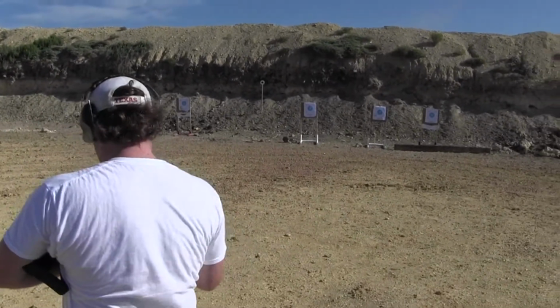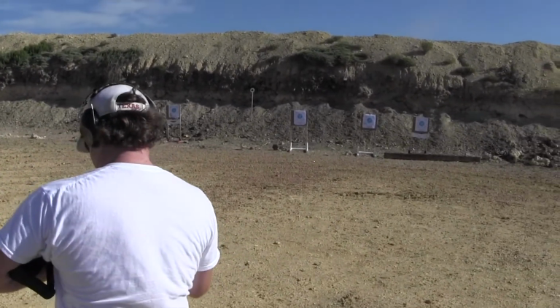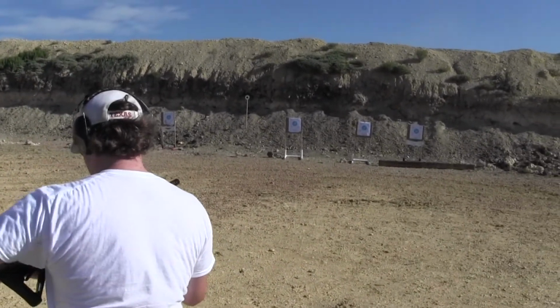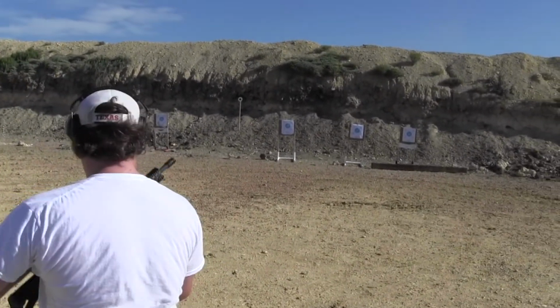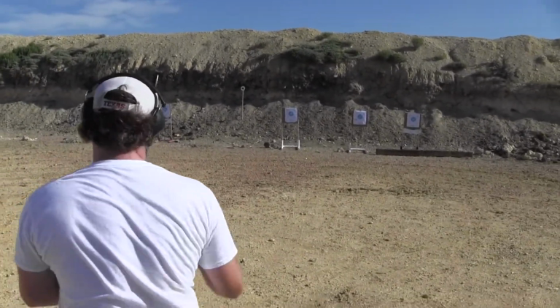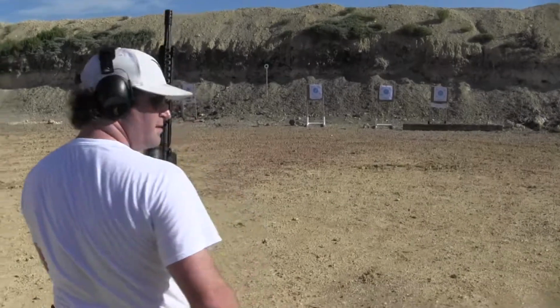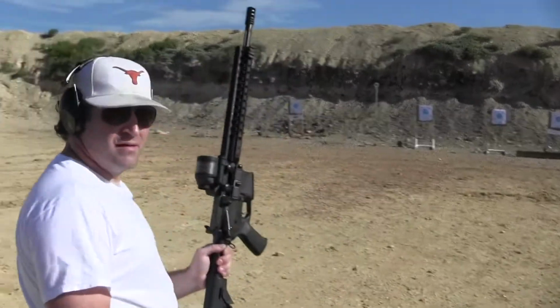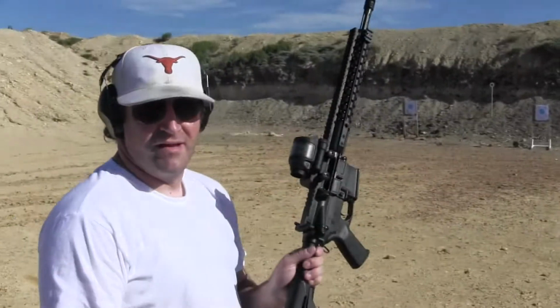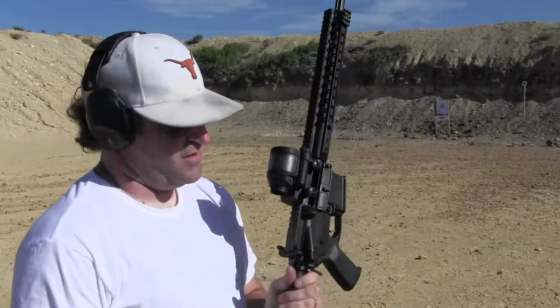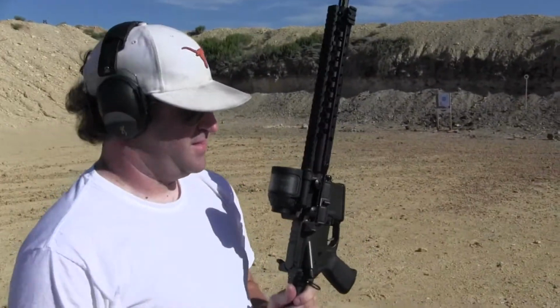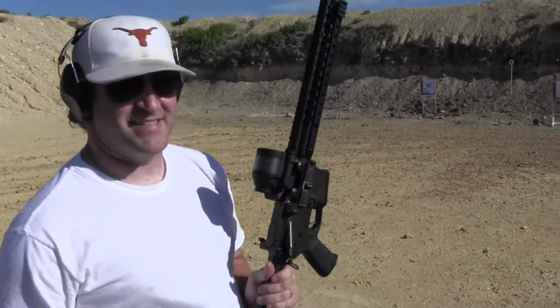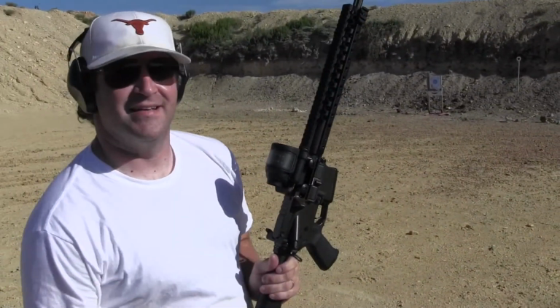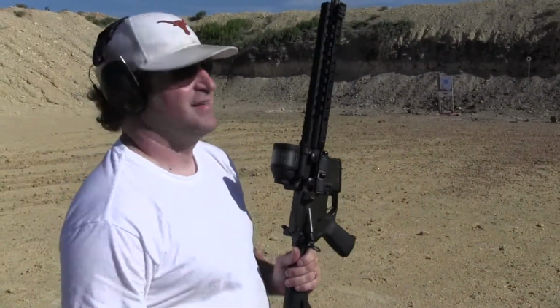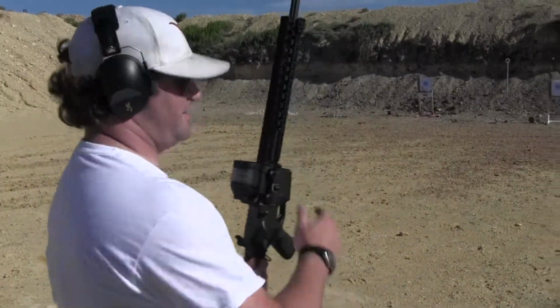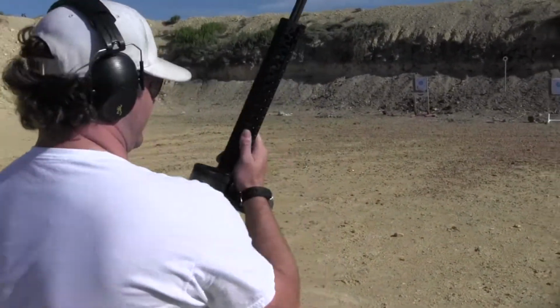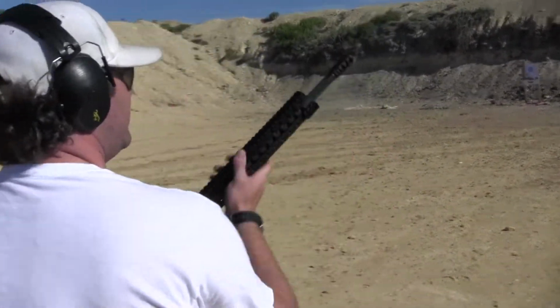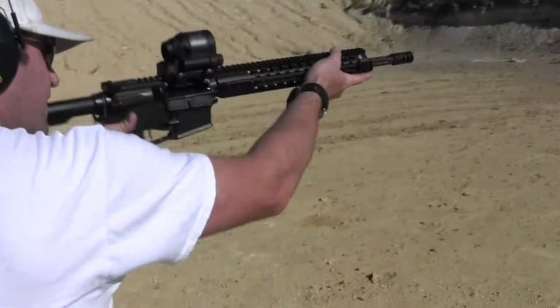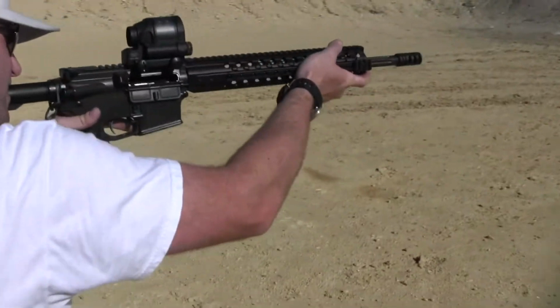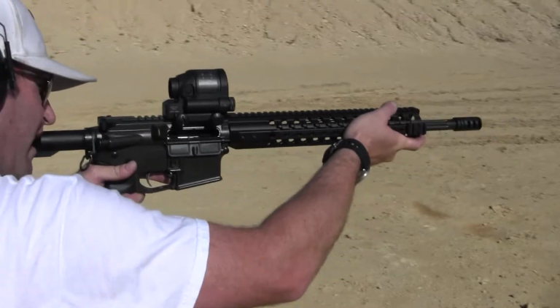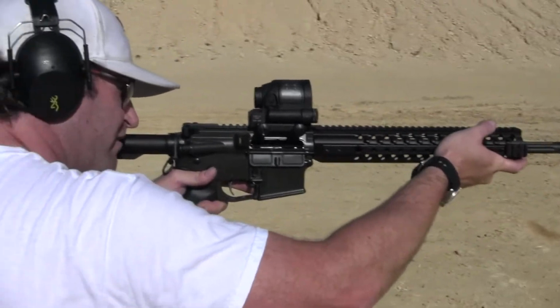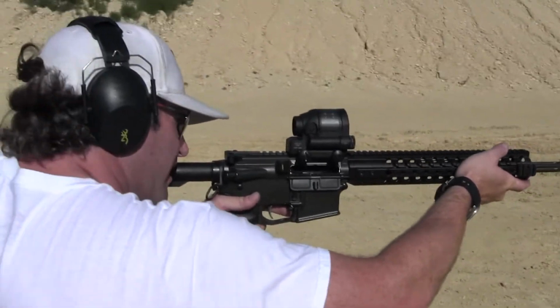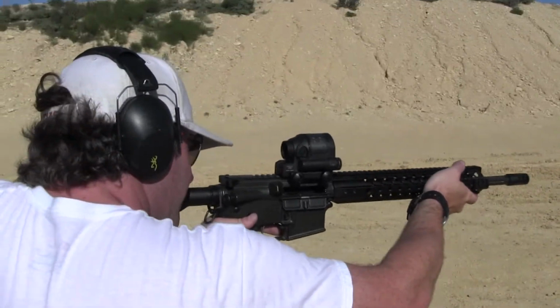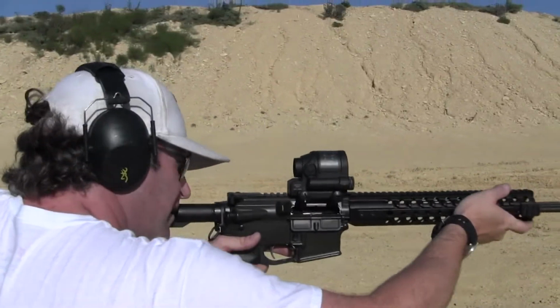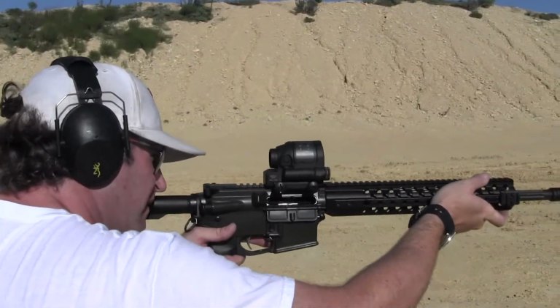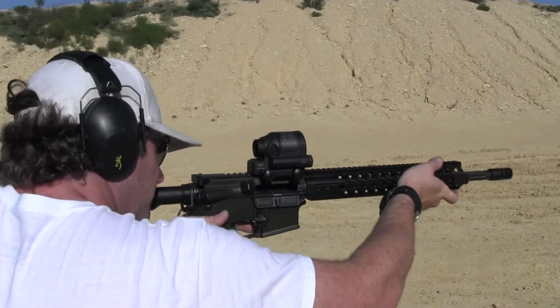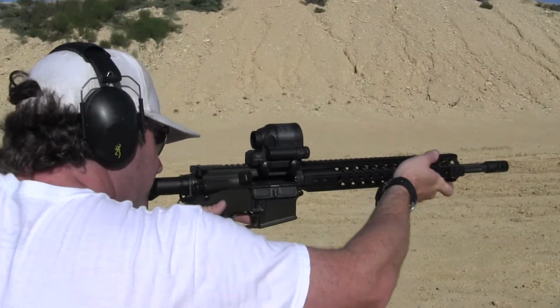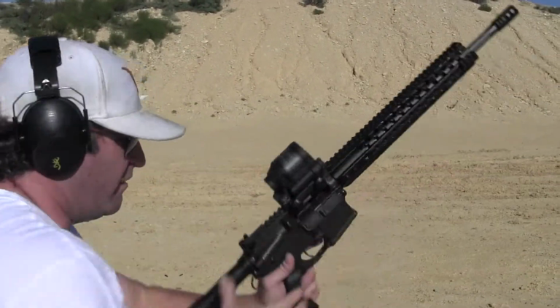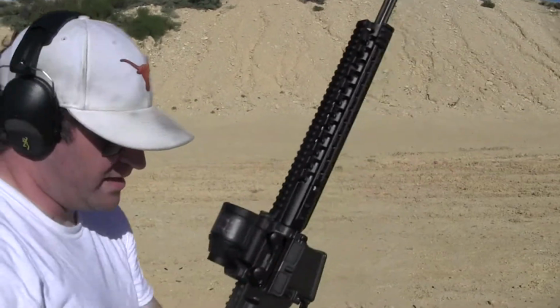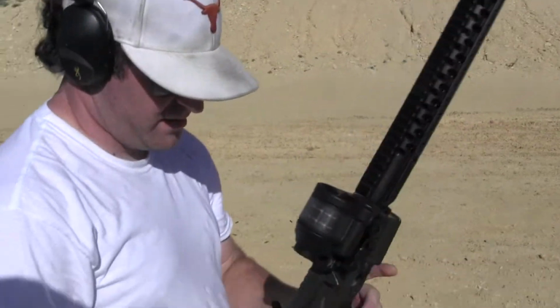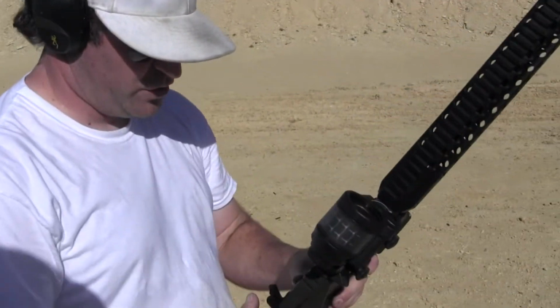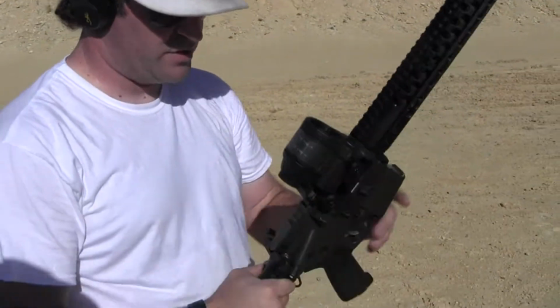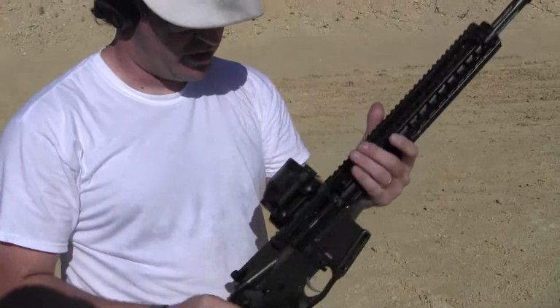There you have it. What do you think, Aaron? It's good, it's fast. Nice small dot, not too big. That's what I like — it's got a nice clean dot. A big dot obscures too much of the target.